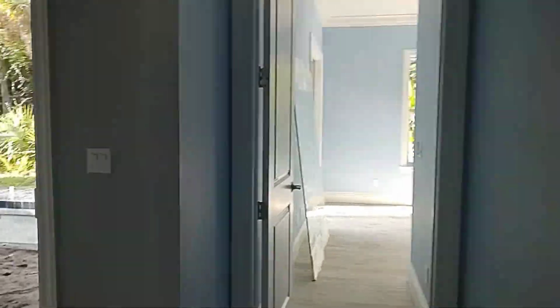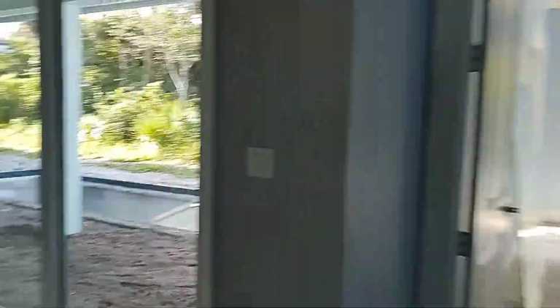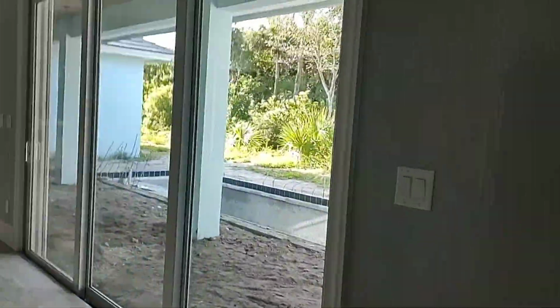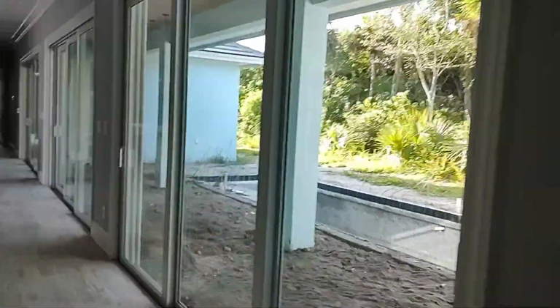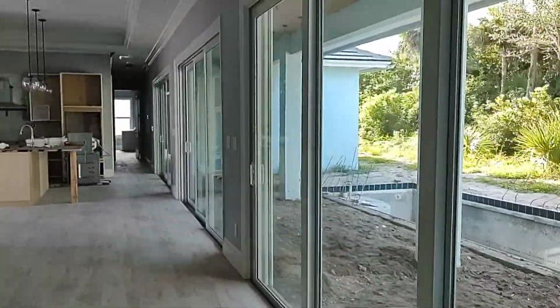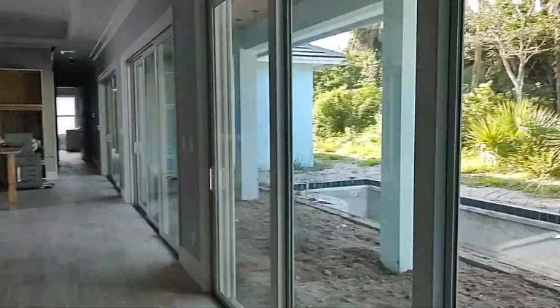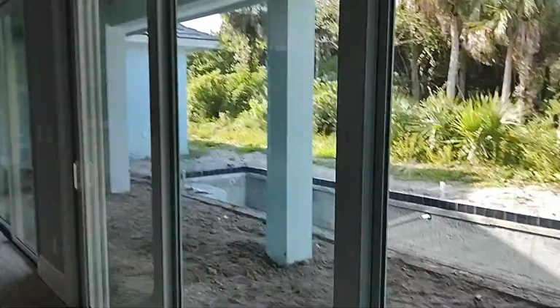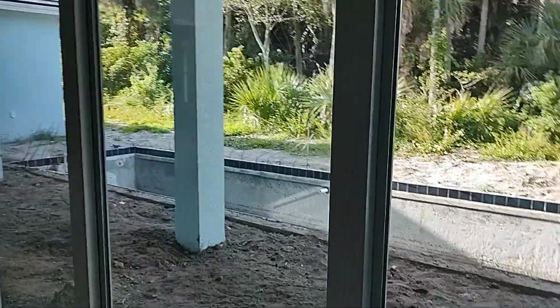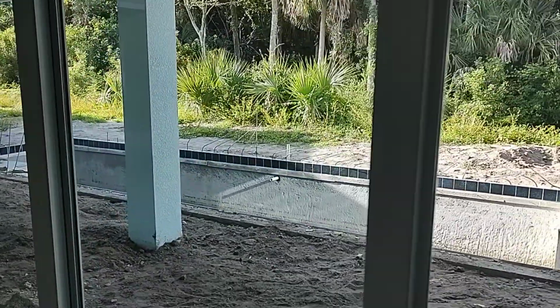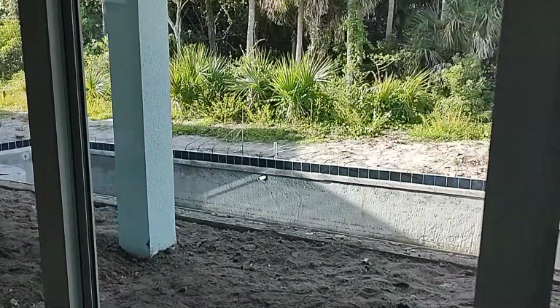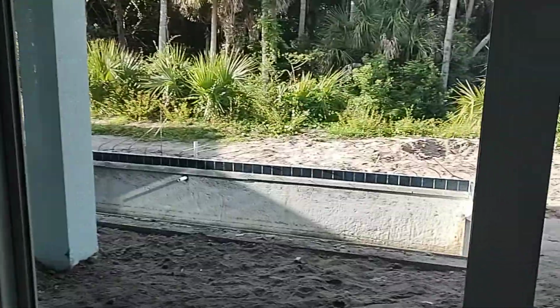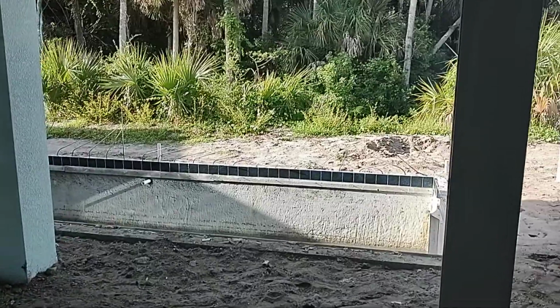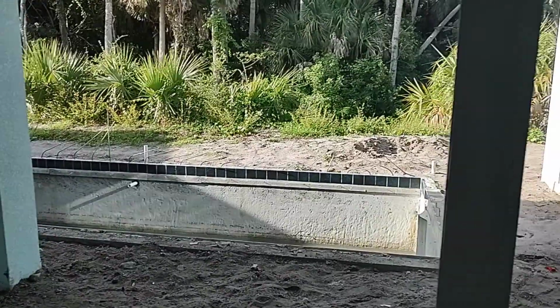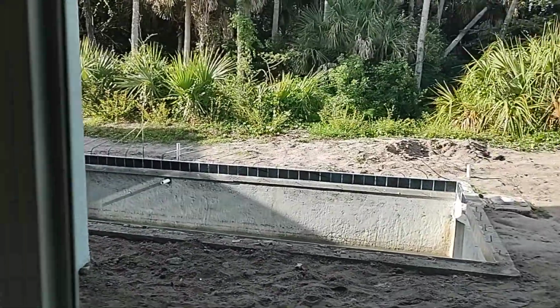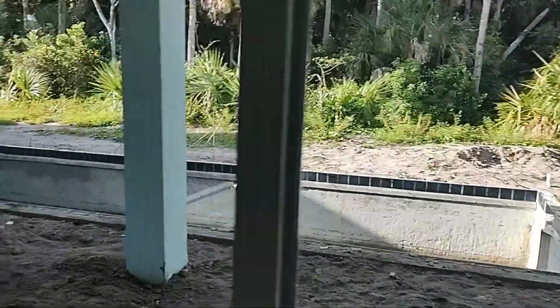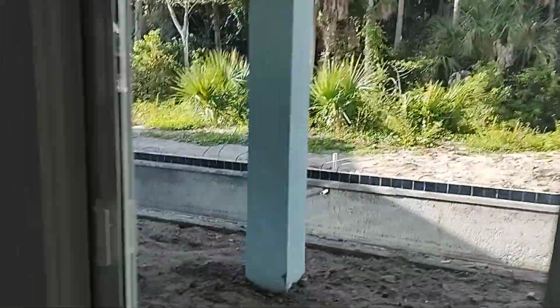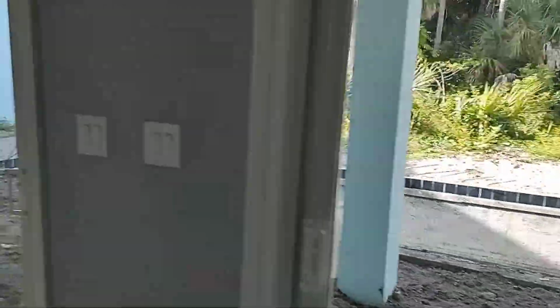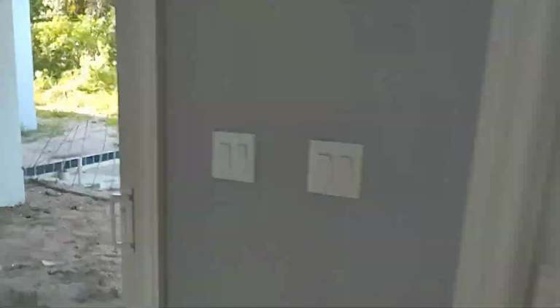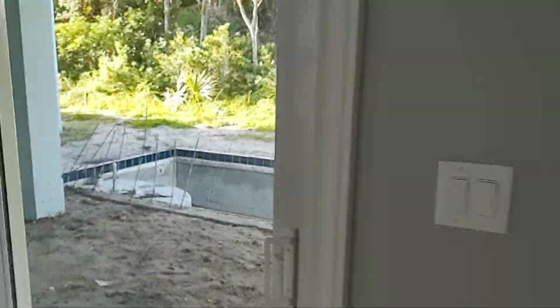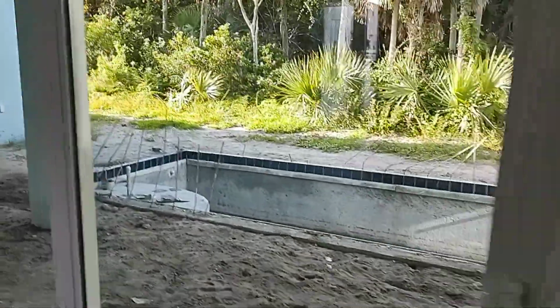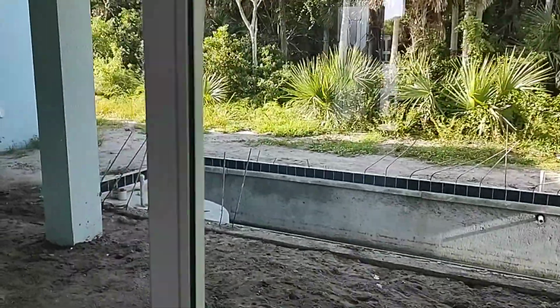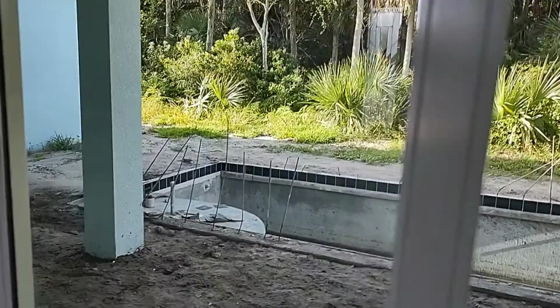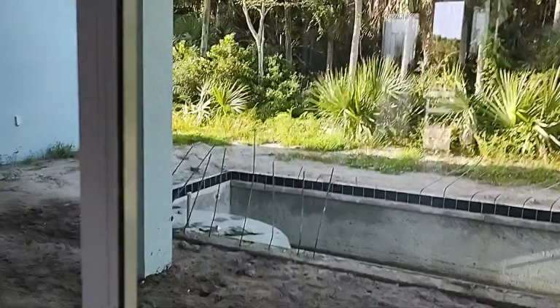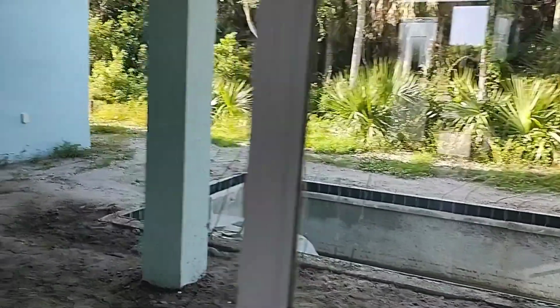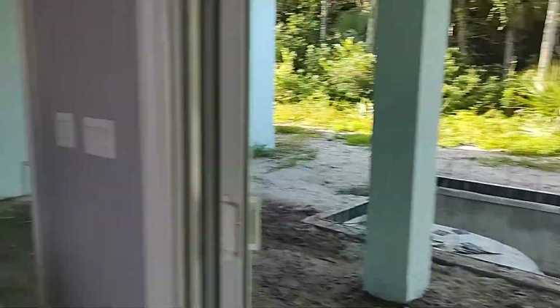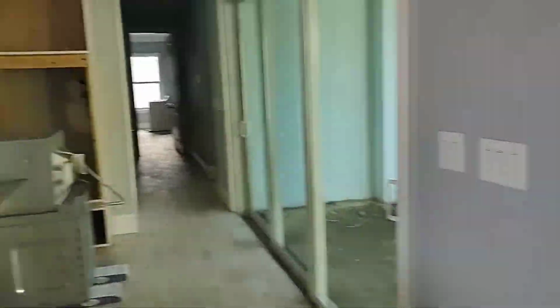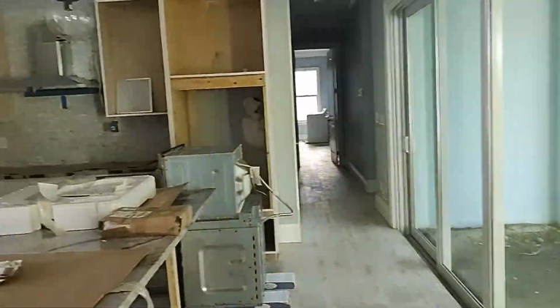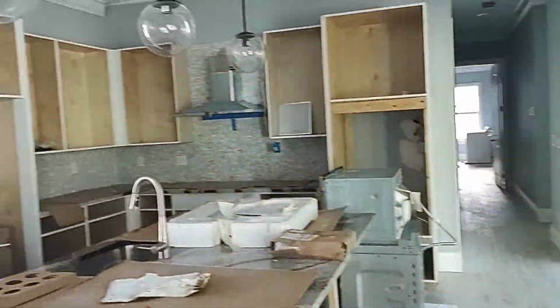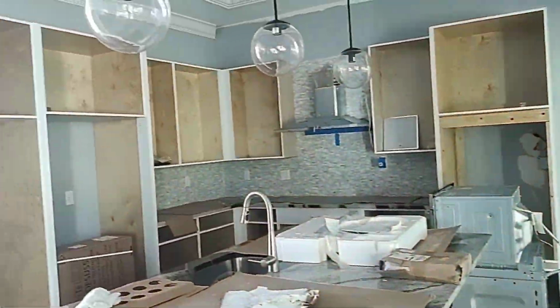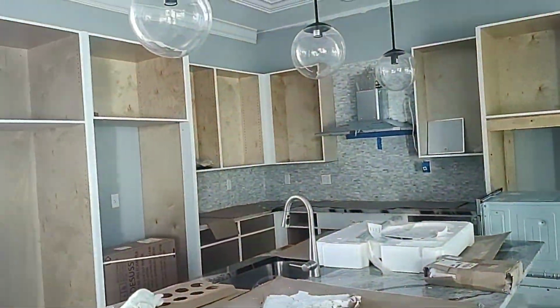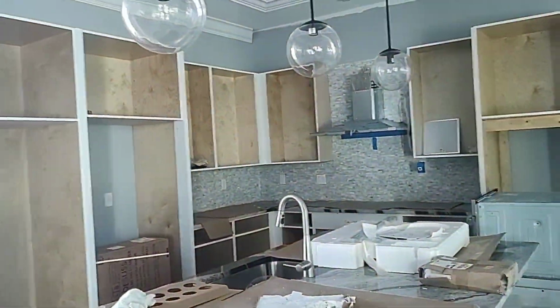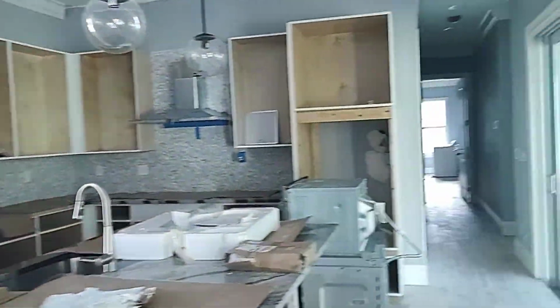This house is so big. And look at this pool out here. I guess it's gonna be a lap pool that's under construction. Here's our kitchen area.